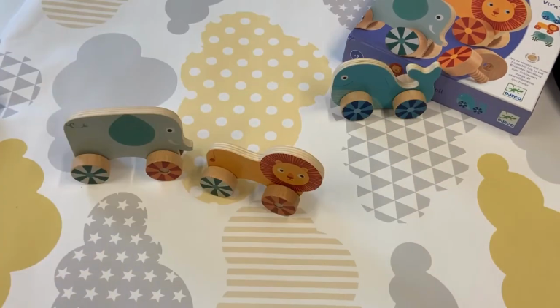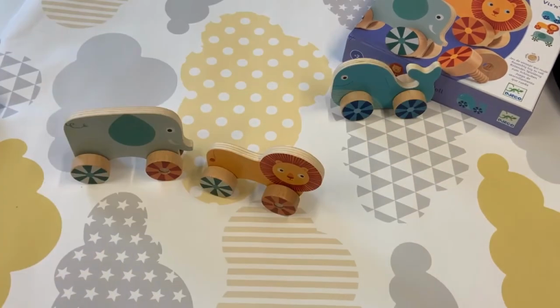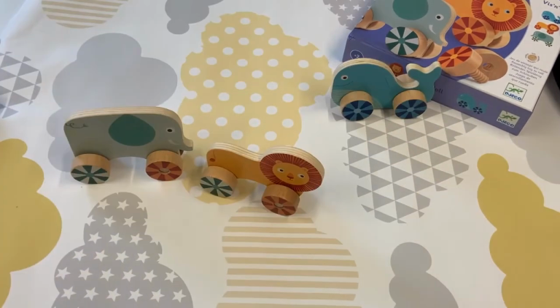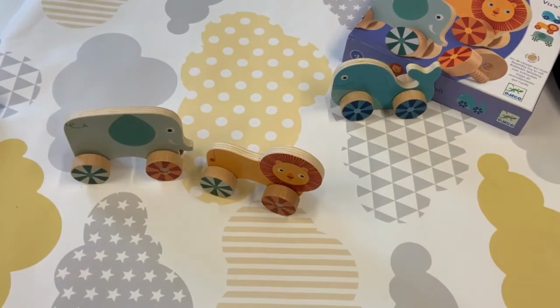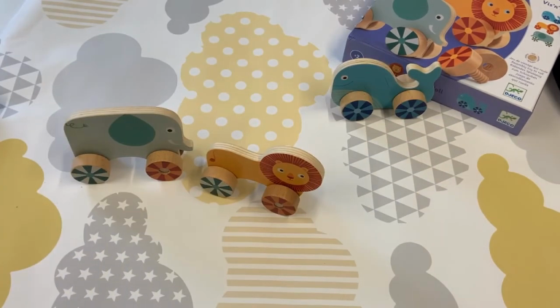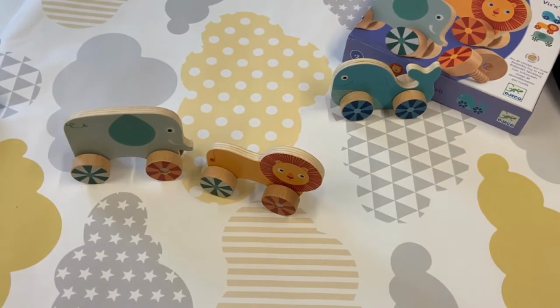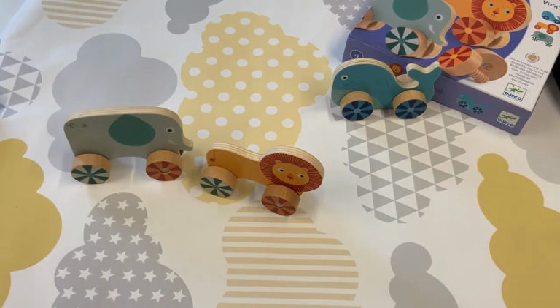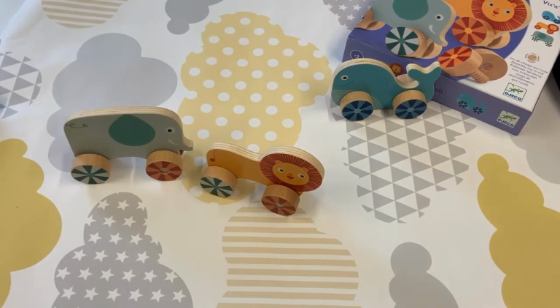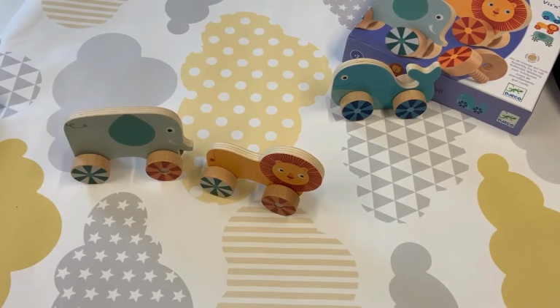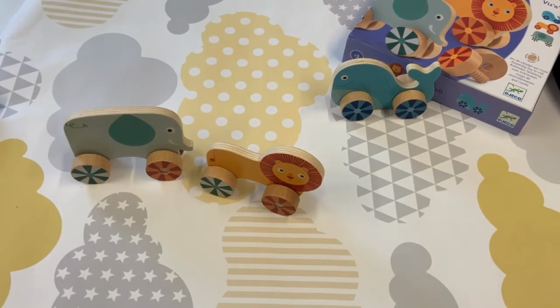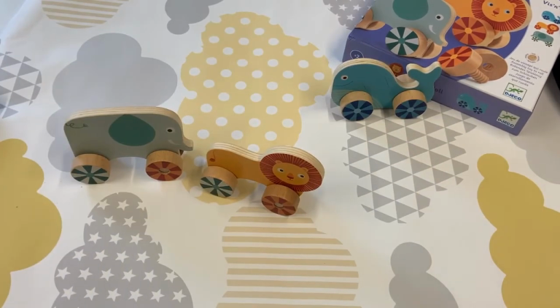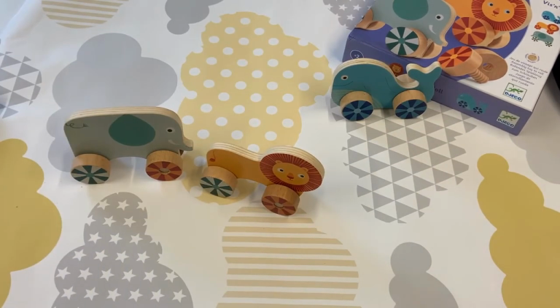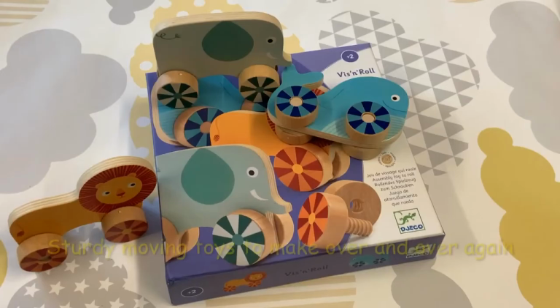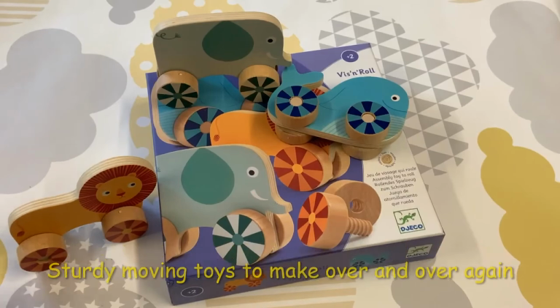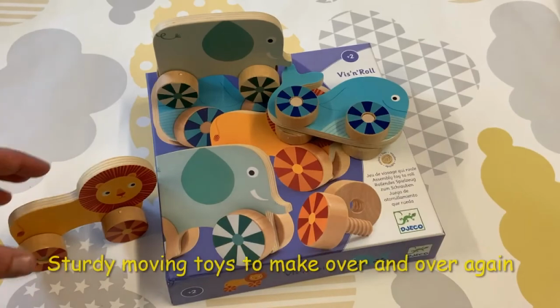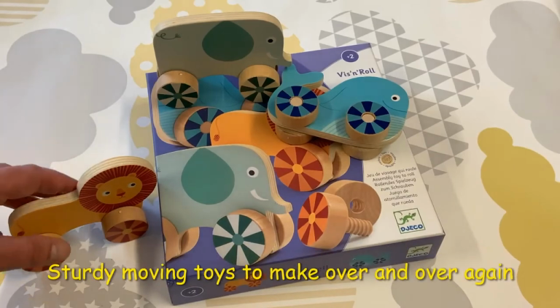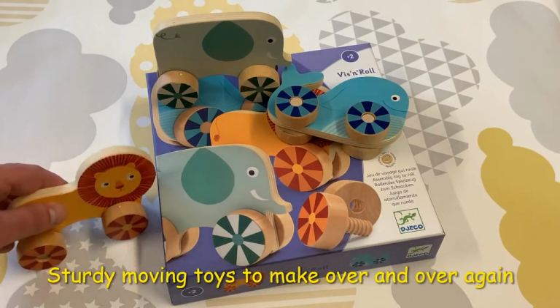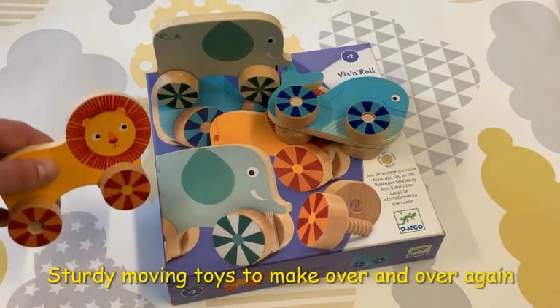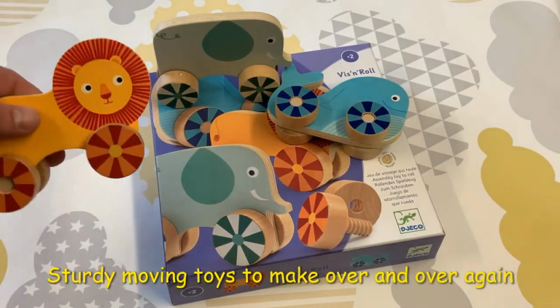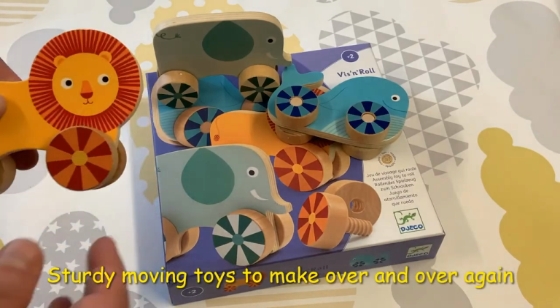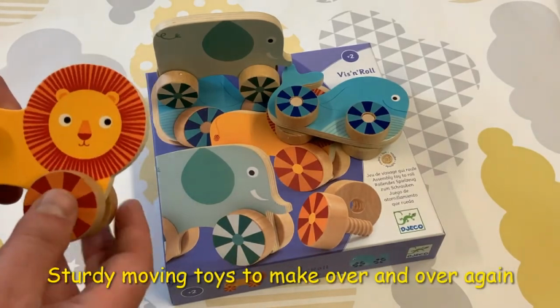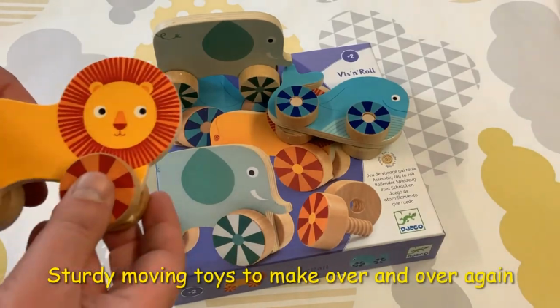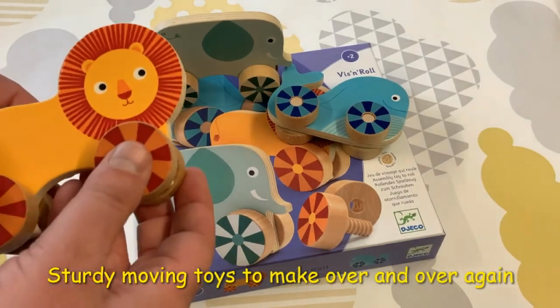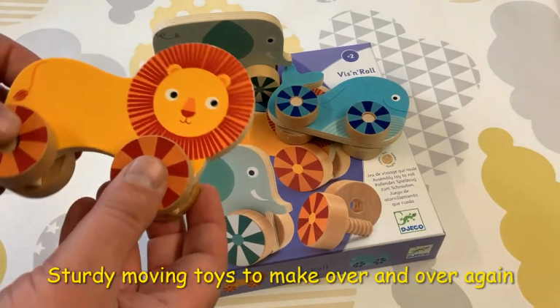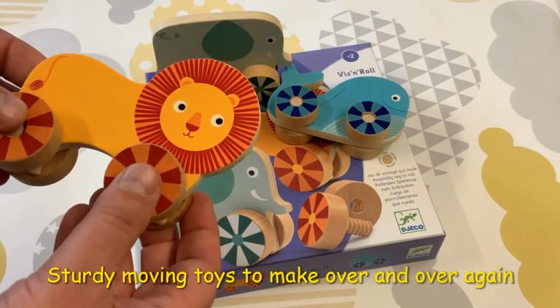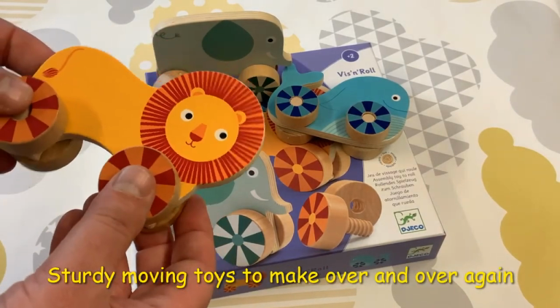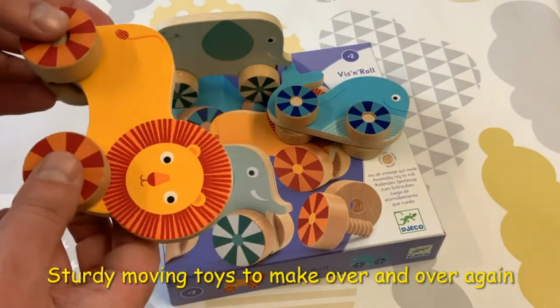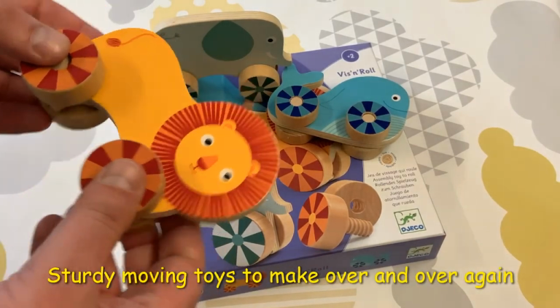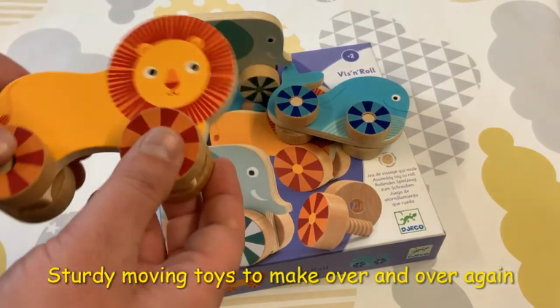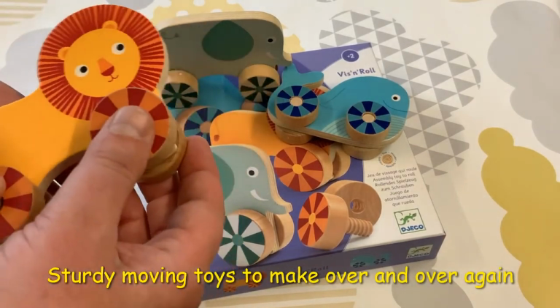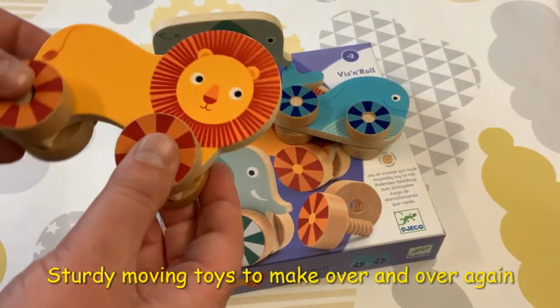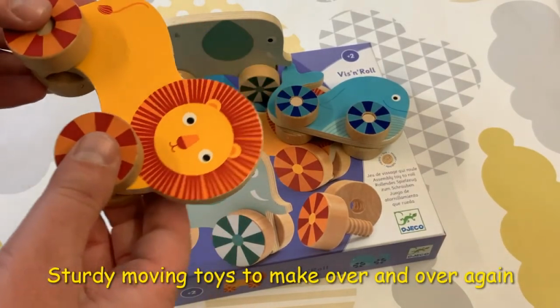Or mix and match the colours to find the ones you like. We love these colourful characters which are so easy to explore. There's lots of different movements available.